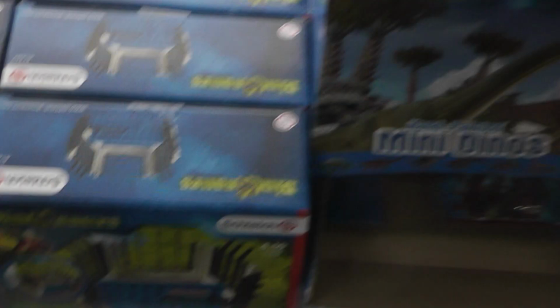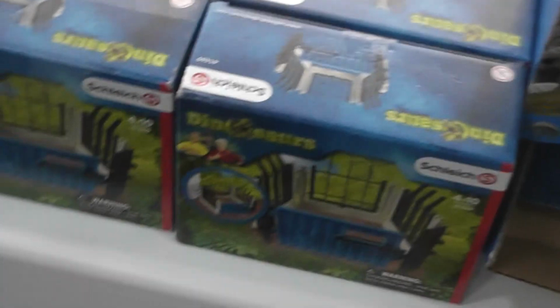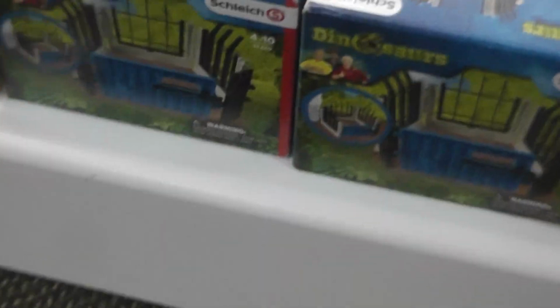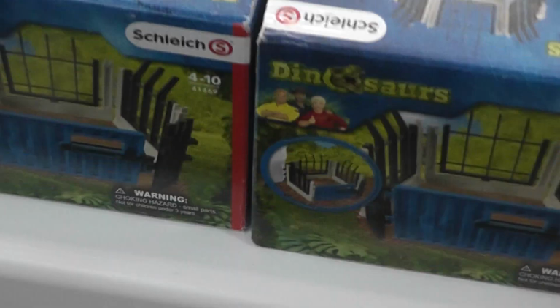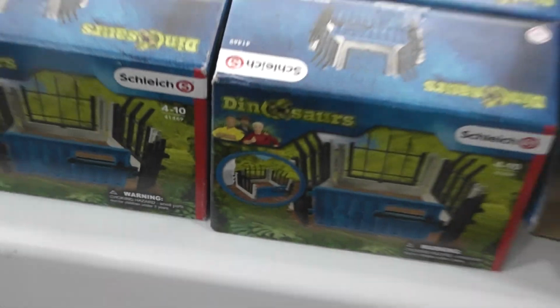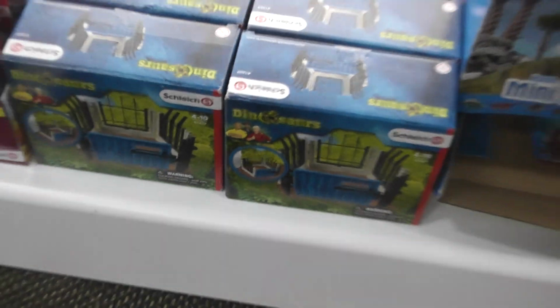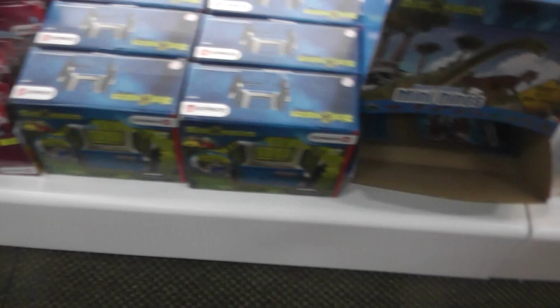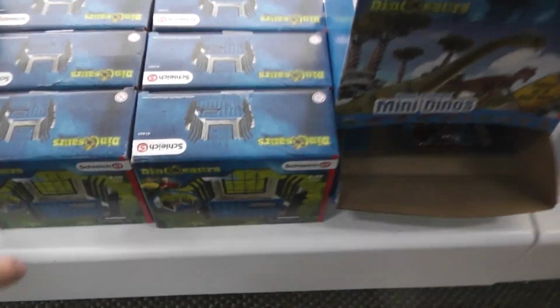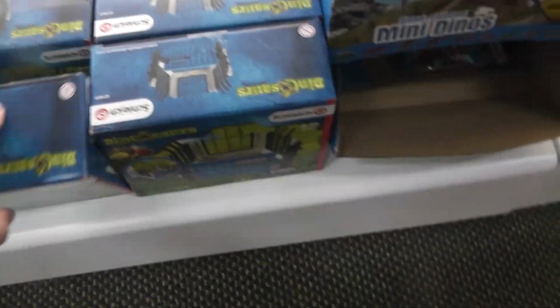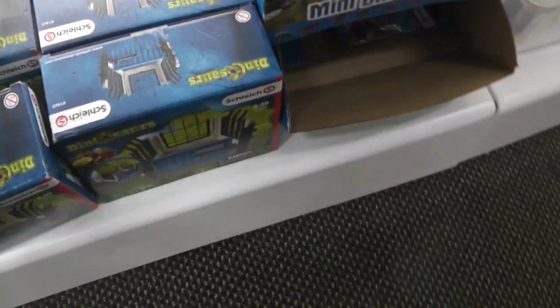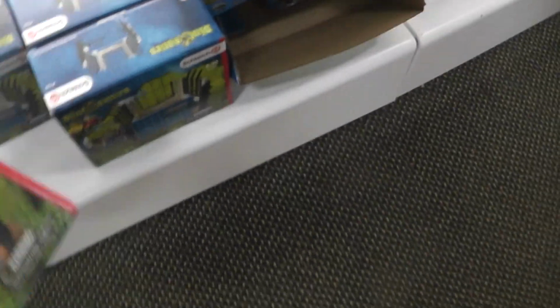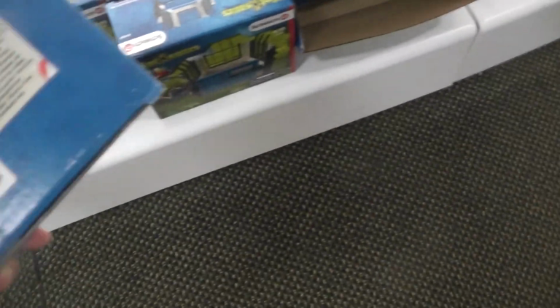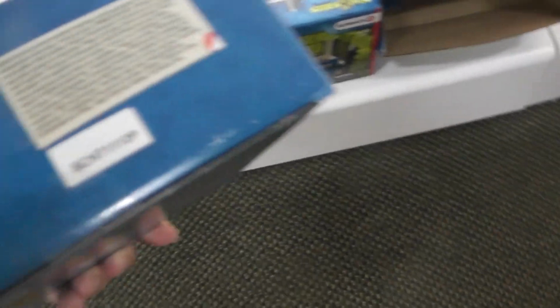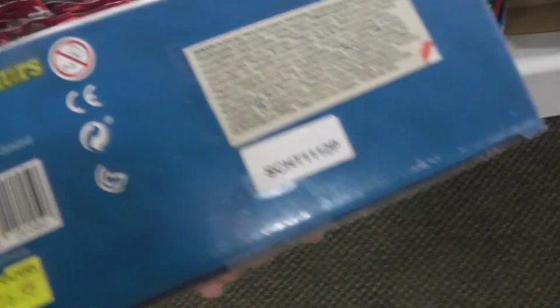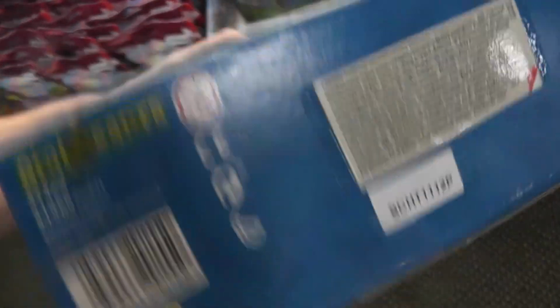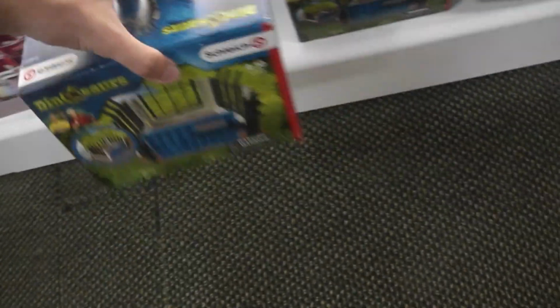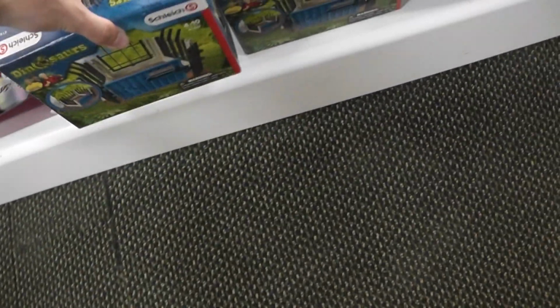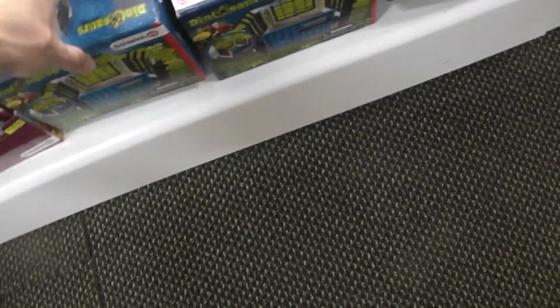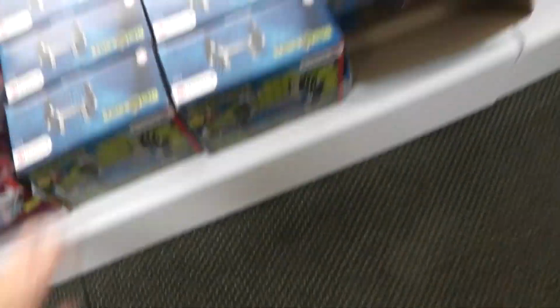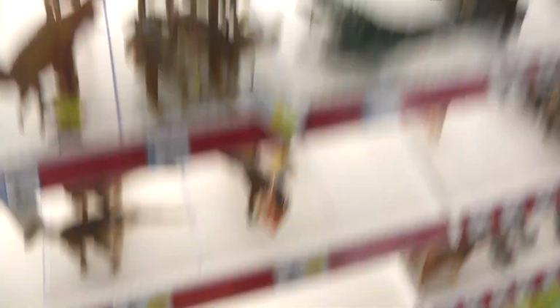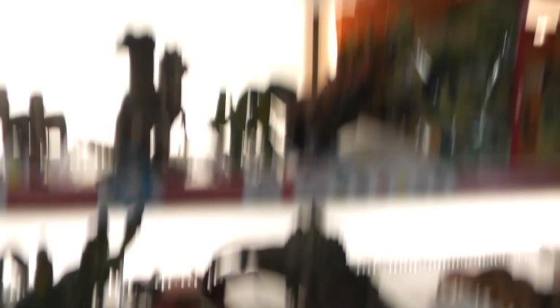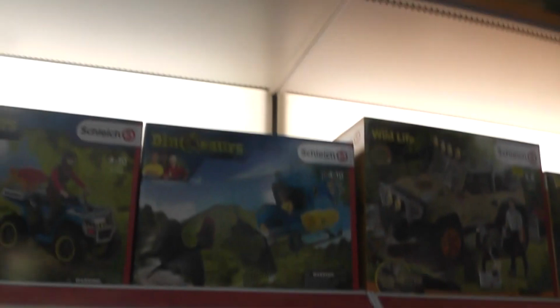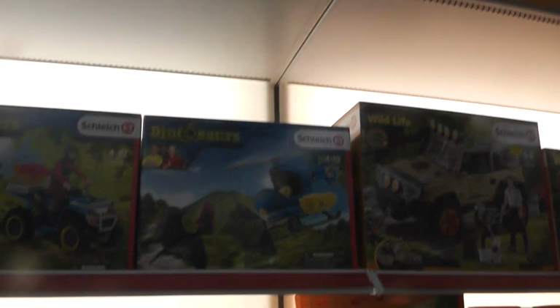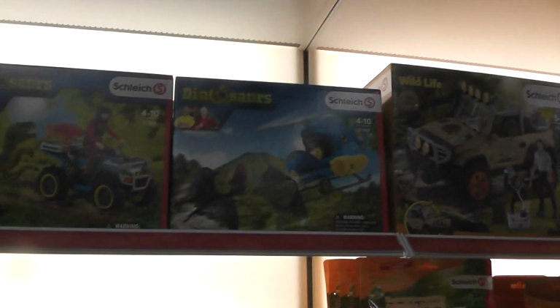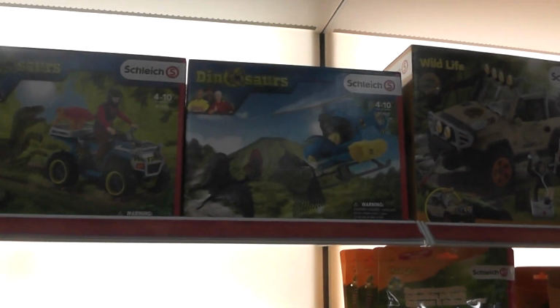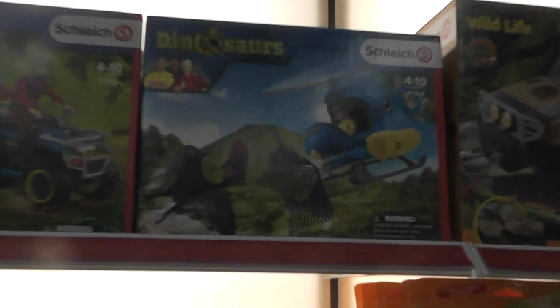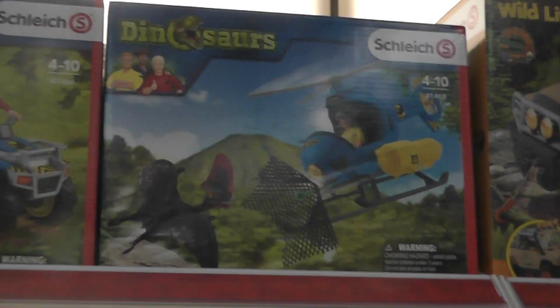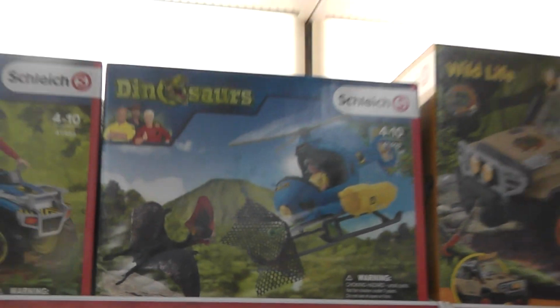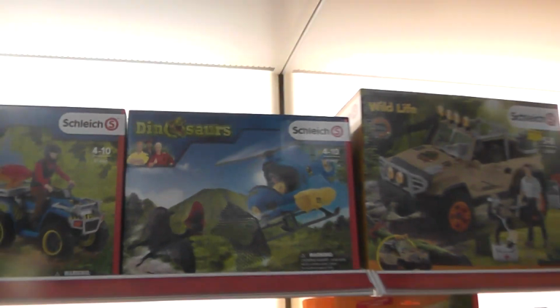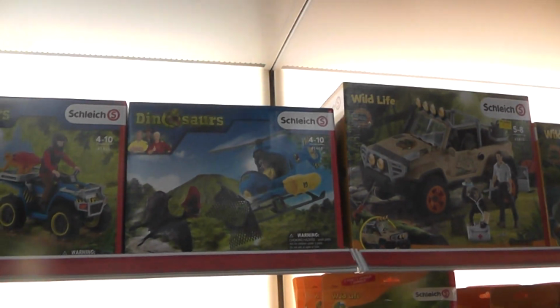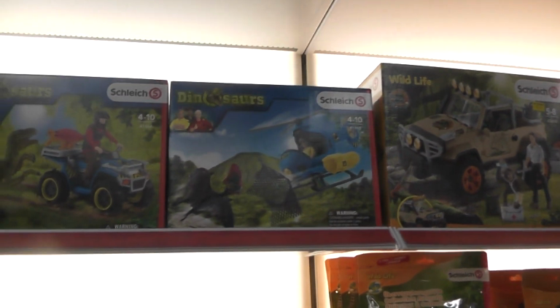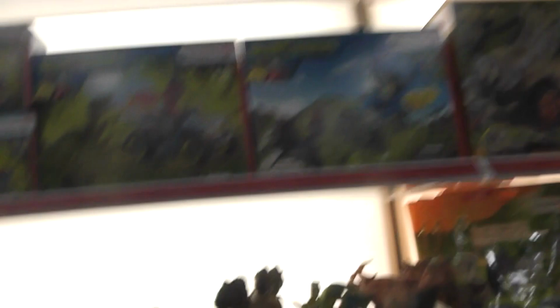They still have a lot of the fence pieces. These guys are $17, and for the price of that, I could get like two, almost three of the fence pieces.